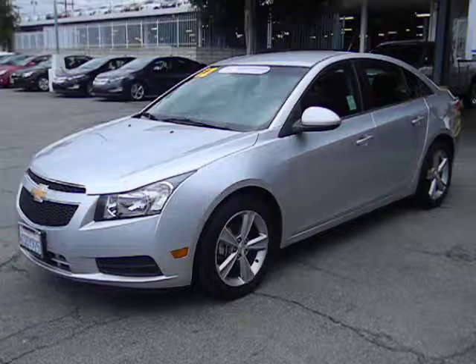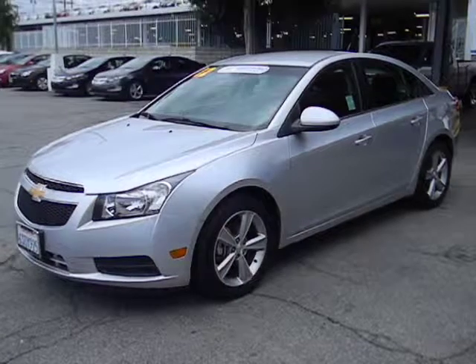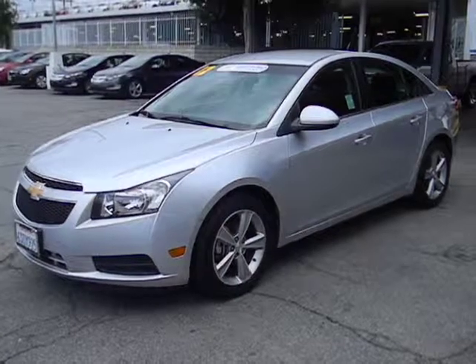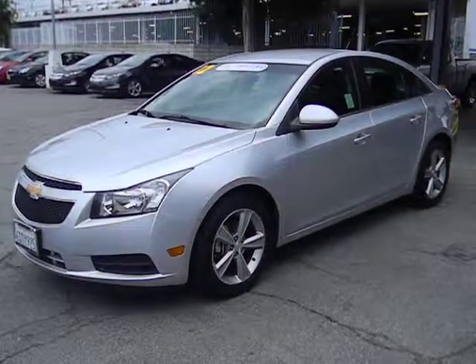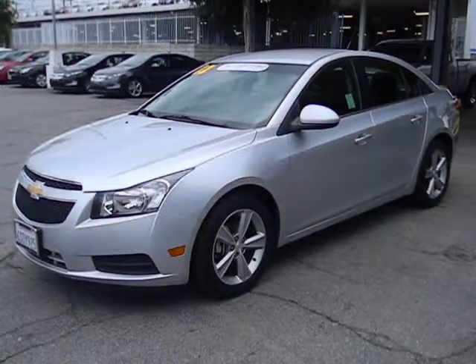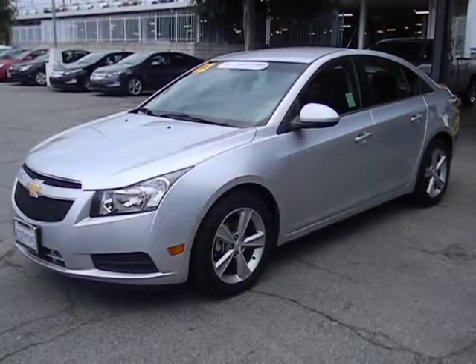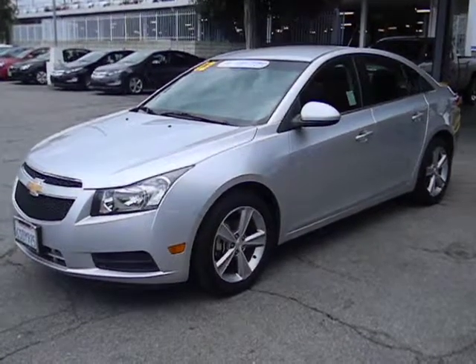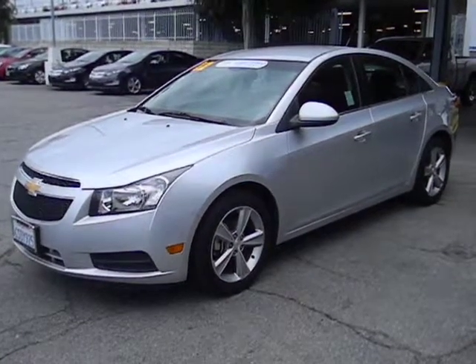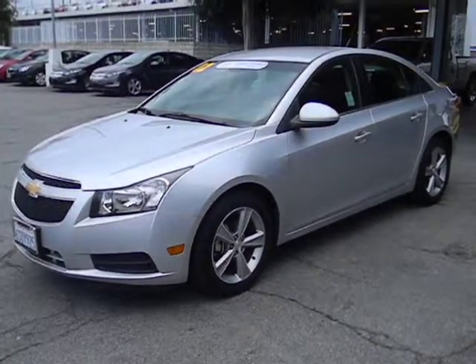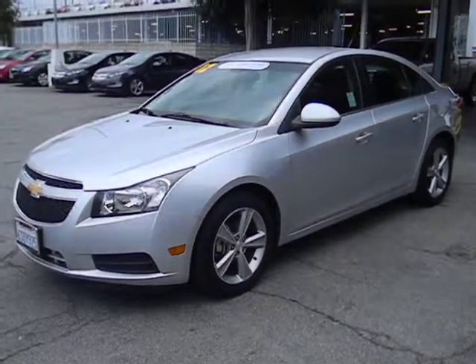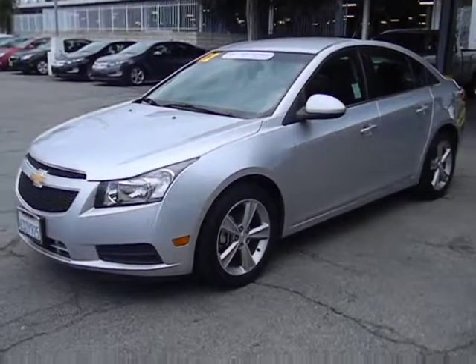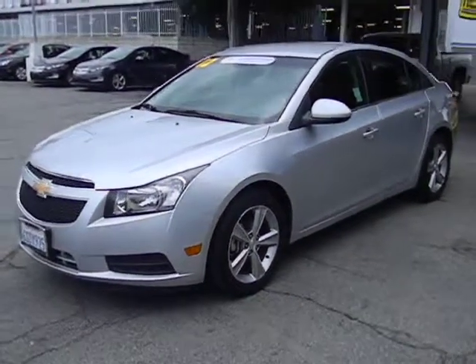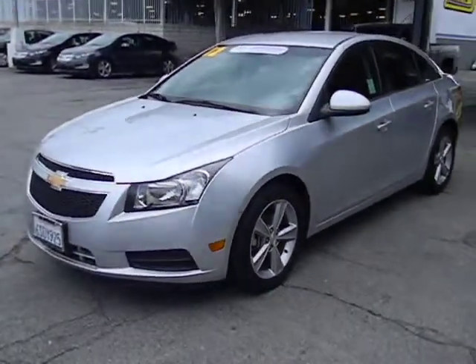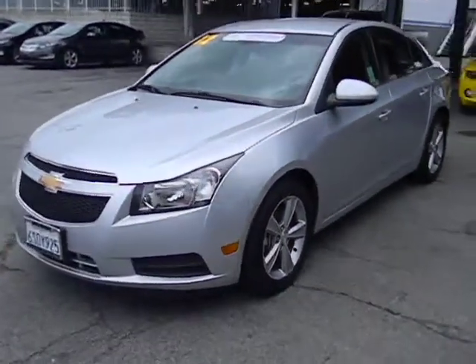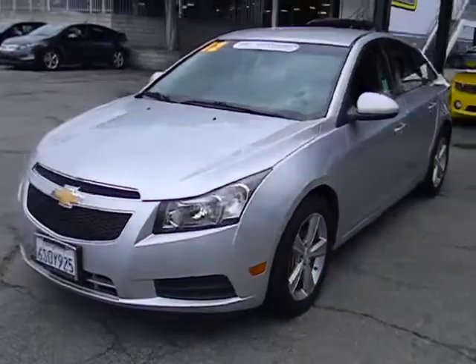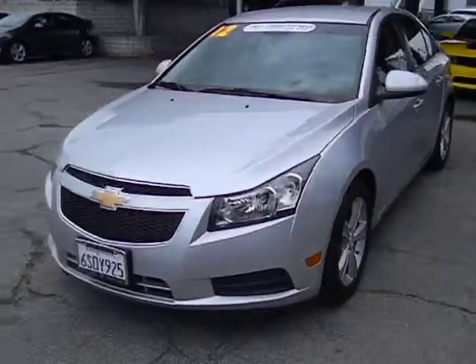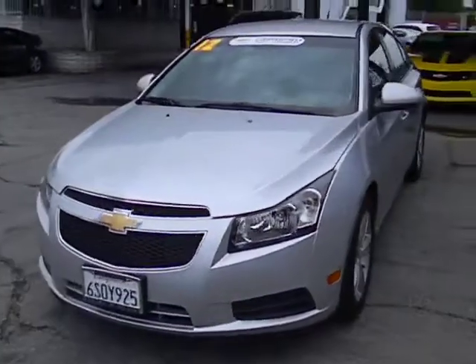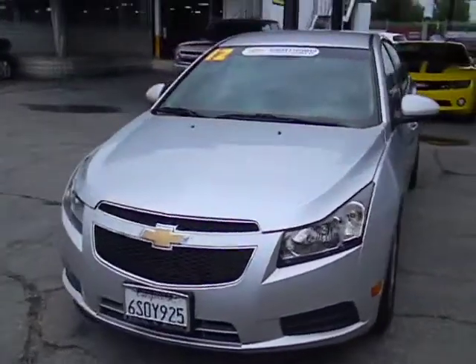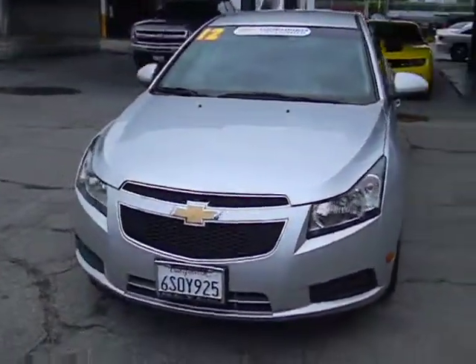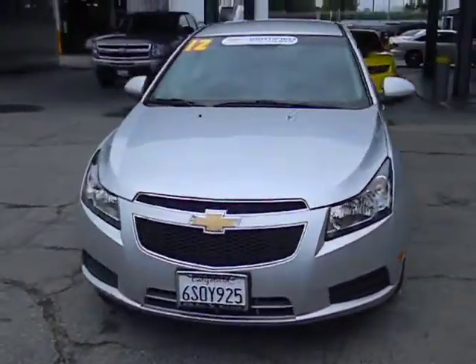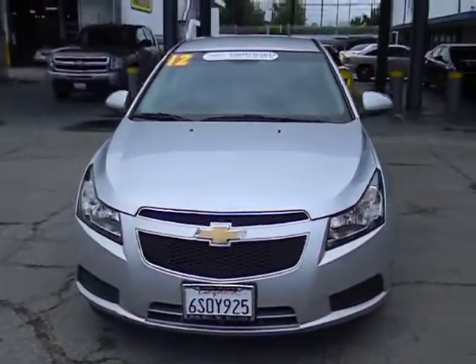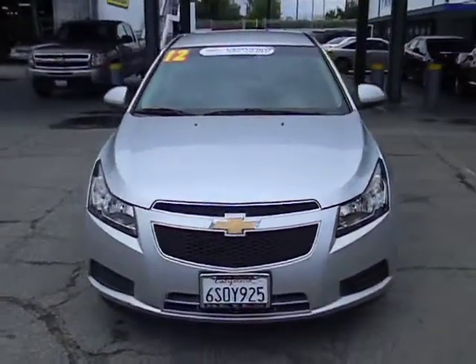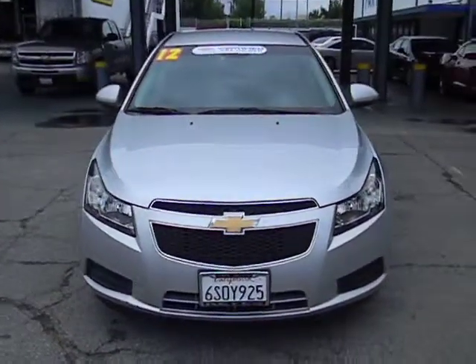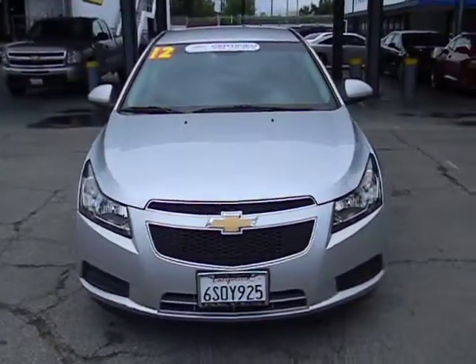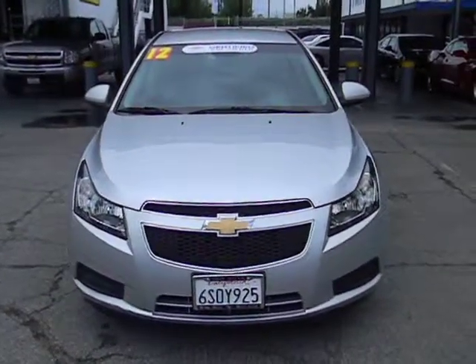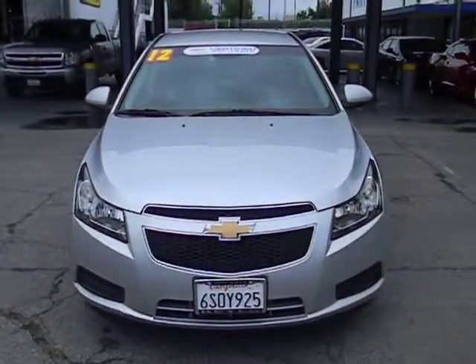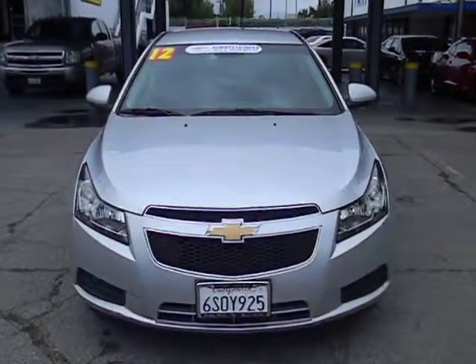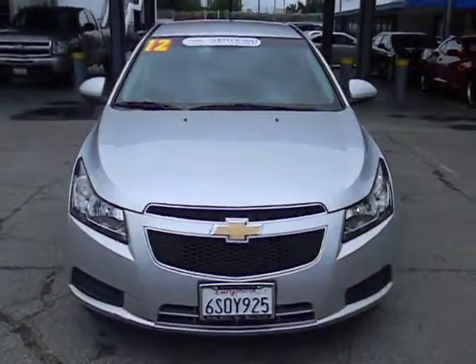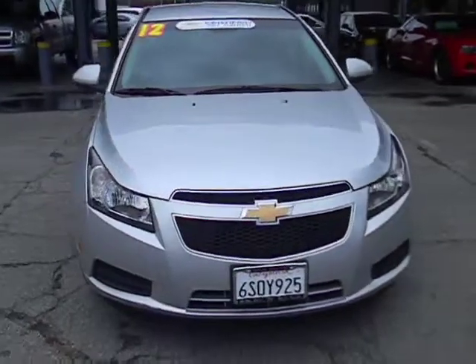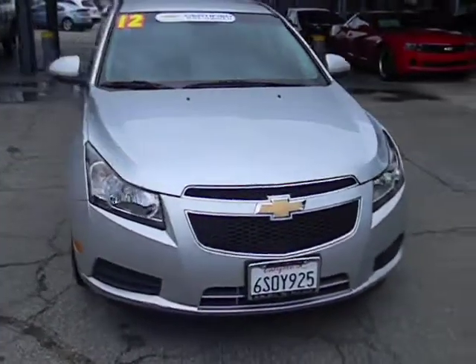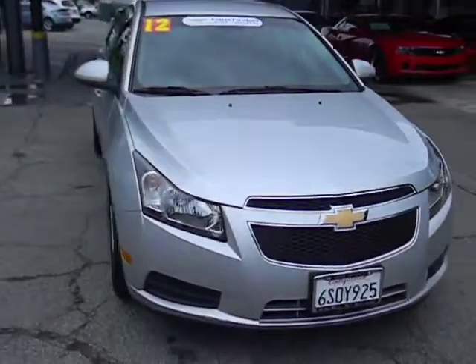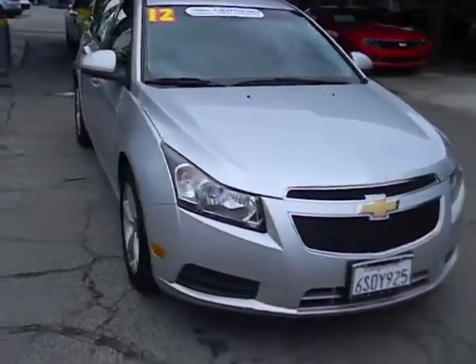2012 Cruze. The Cruze Blueprint calls for more than you'd expect and is priced below $20,000. This vehicle has less than 35,000 miles.